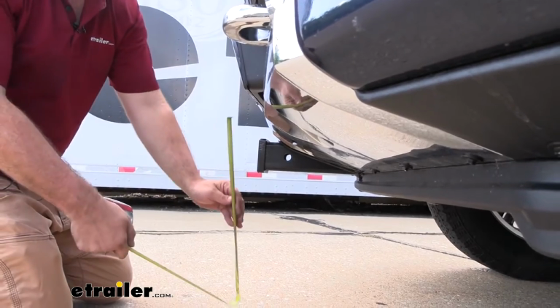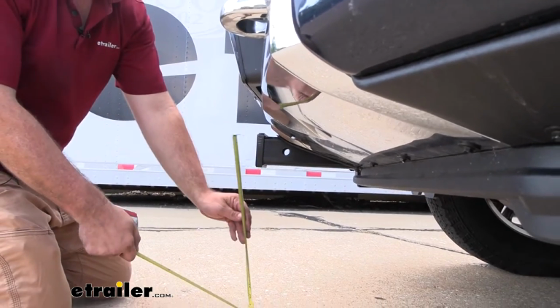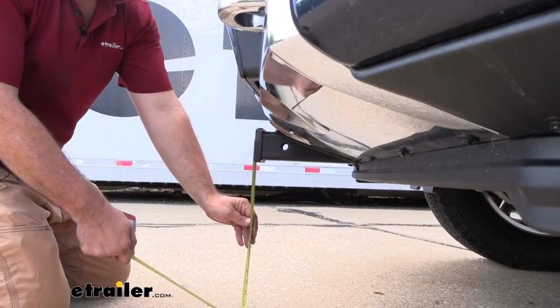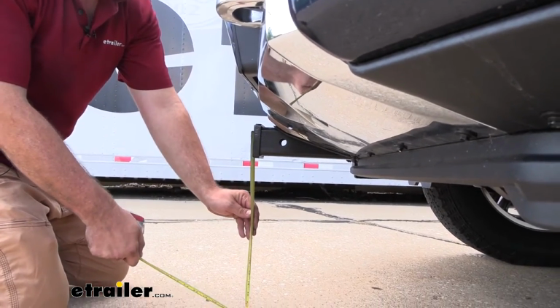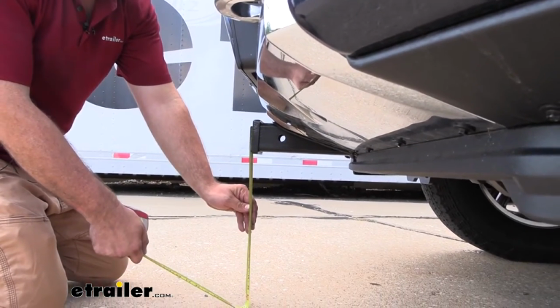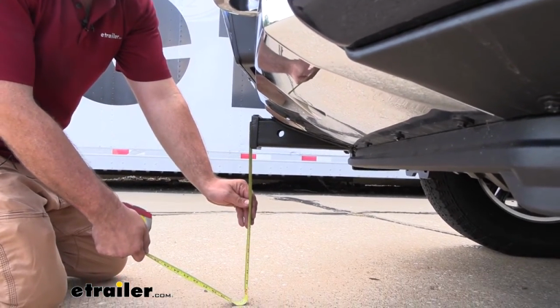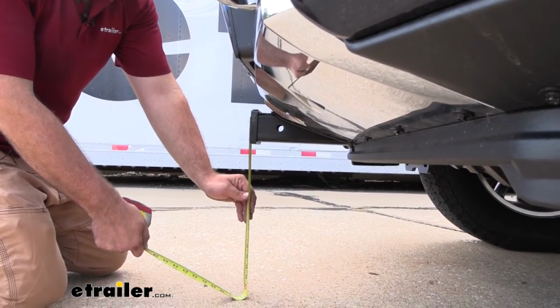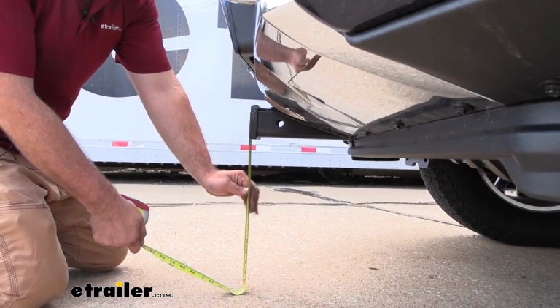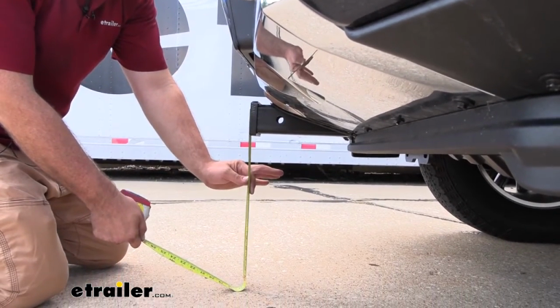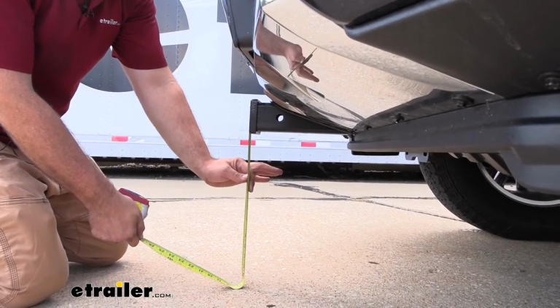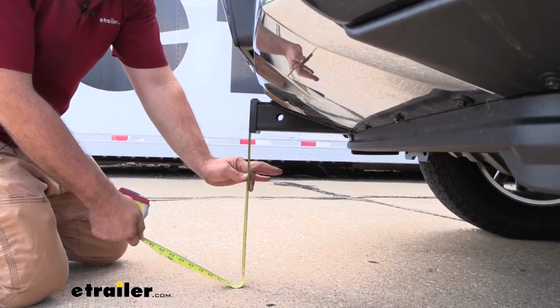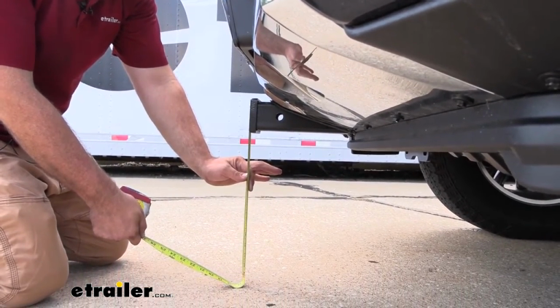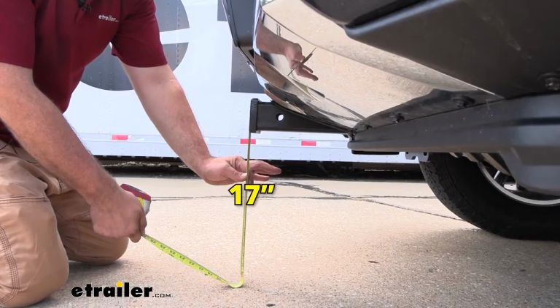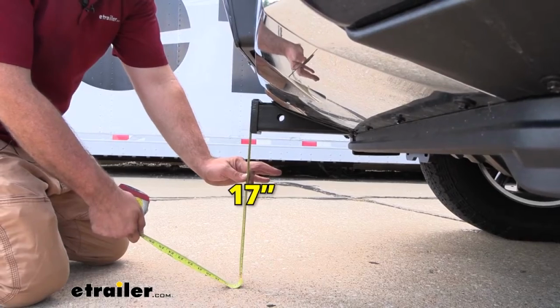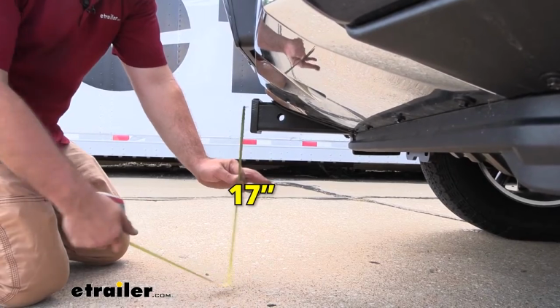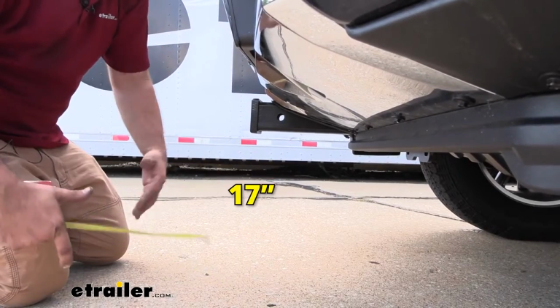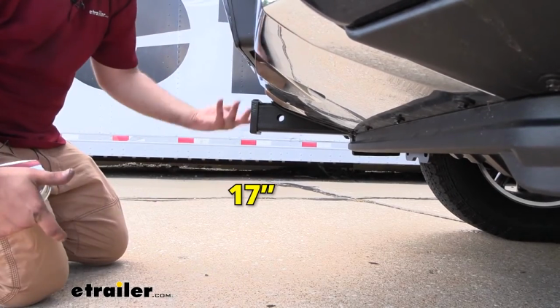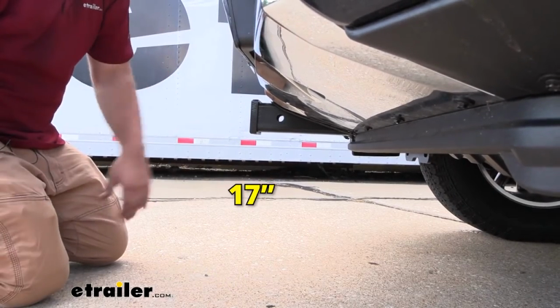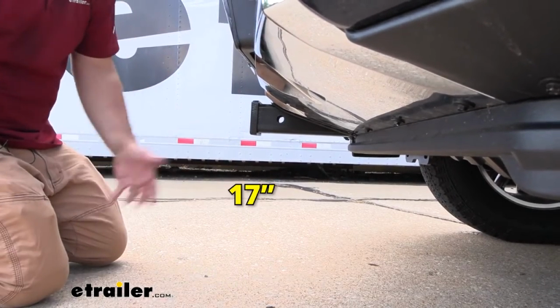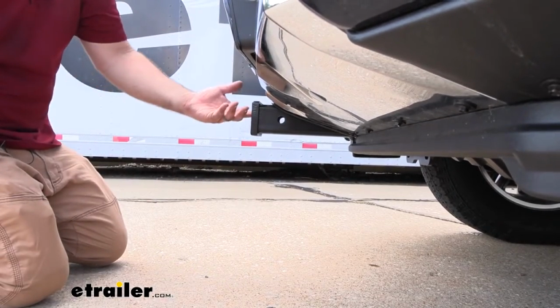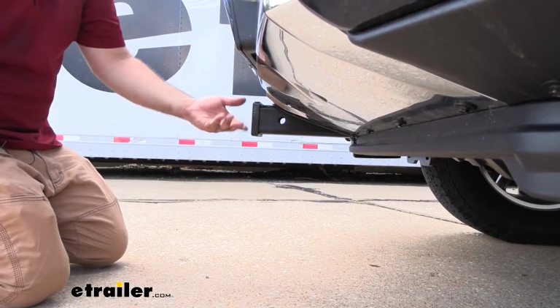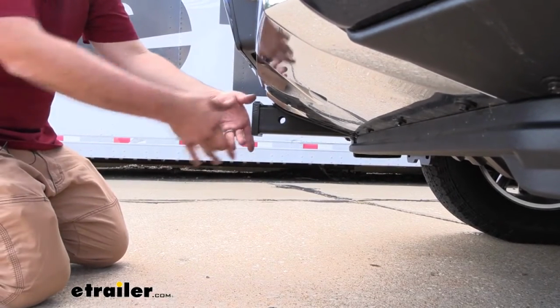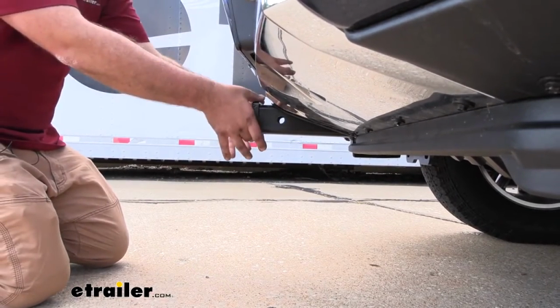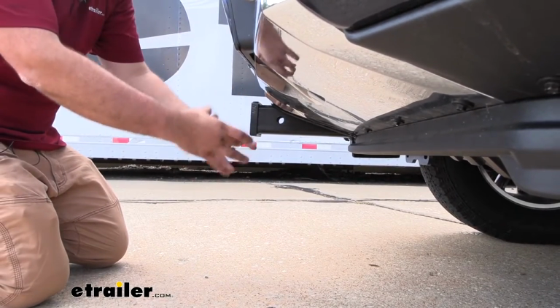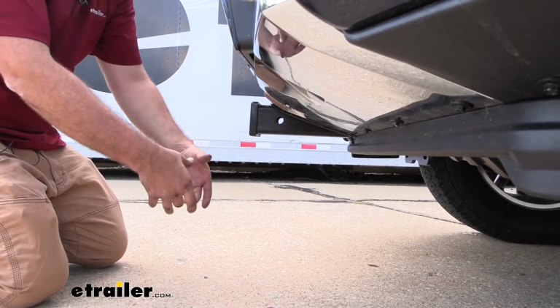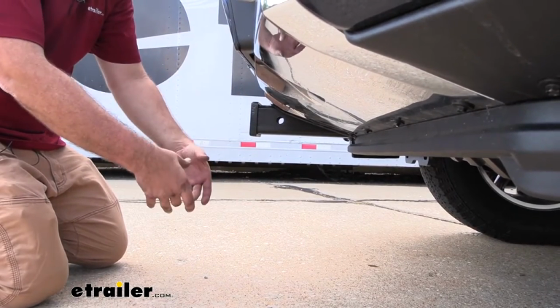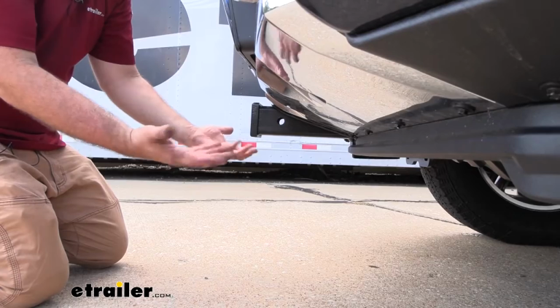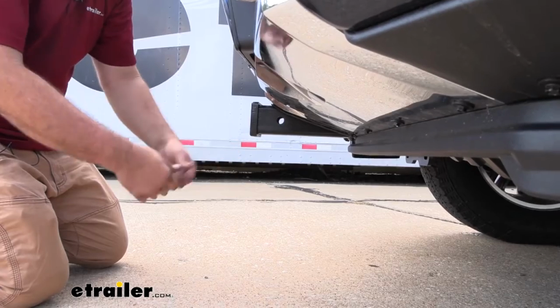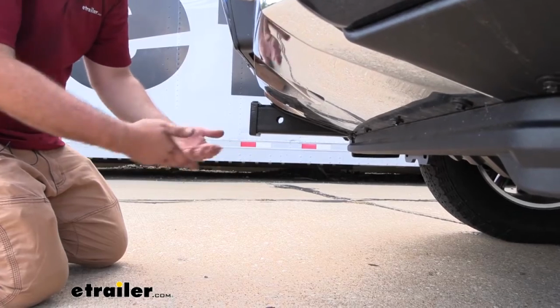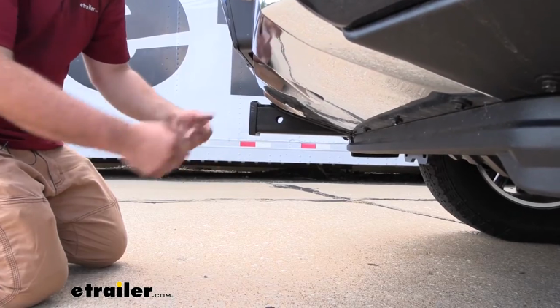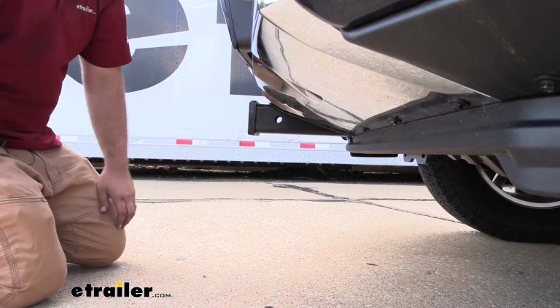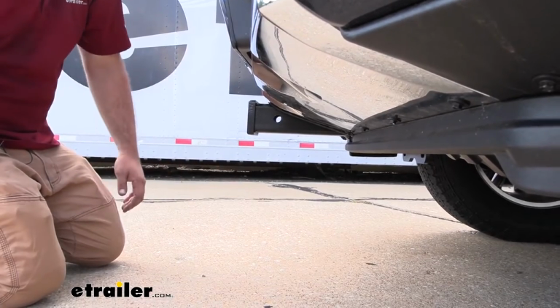Also important is your ground clearance: 17 inches, so pretty high. Even if you have accessories that drop down, no problem — this has plenty of clearance.